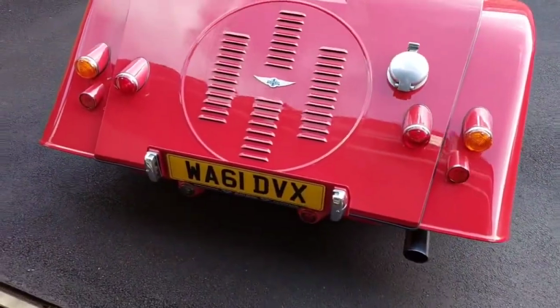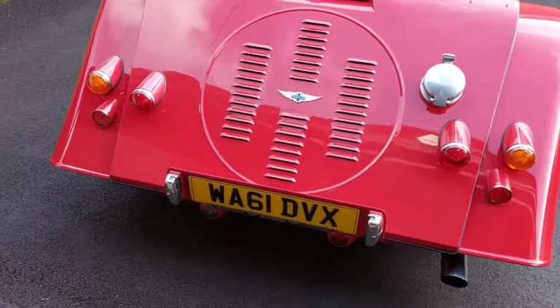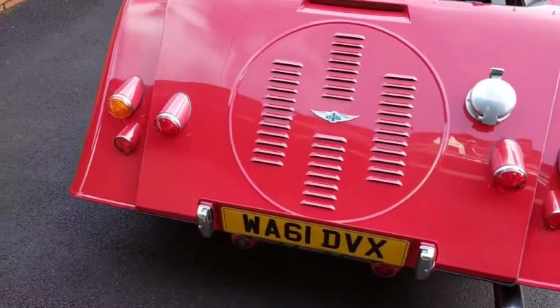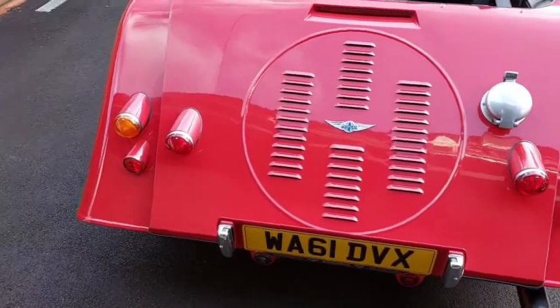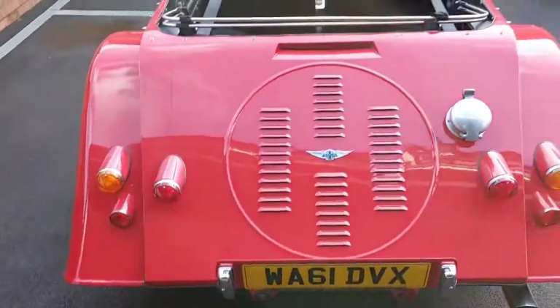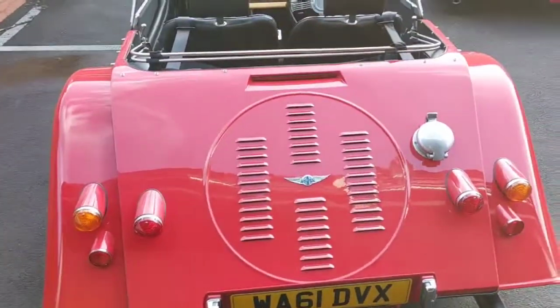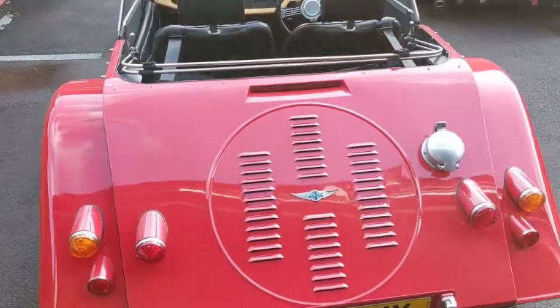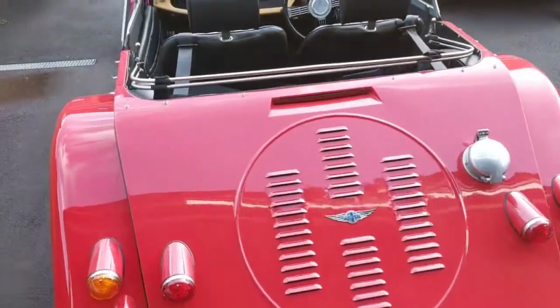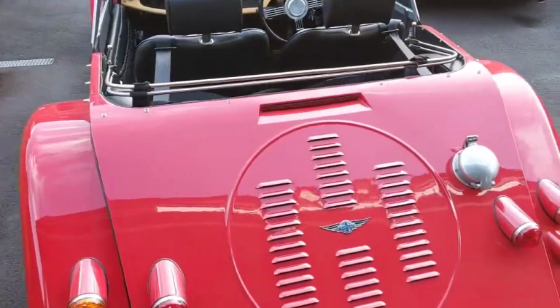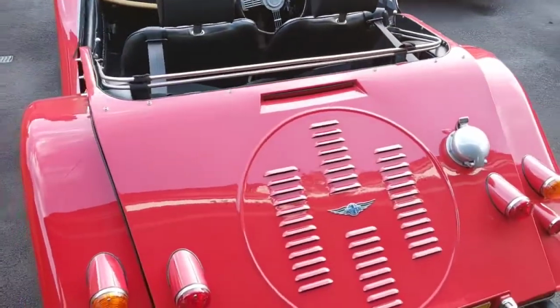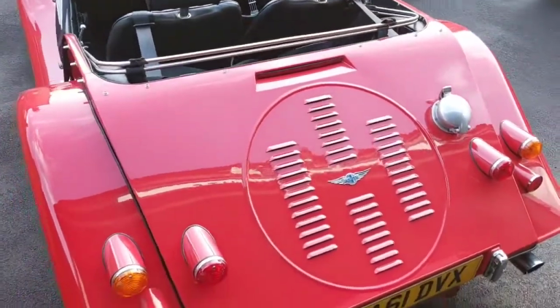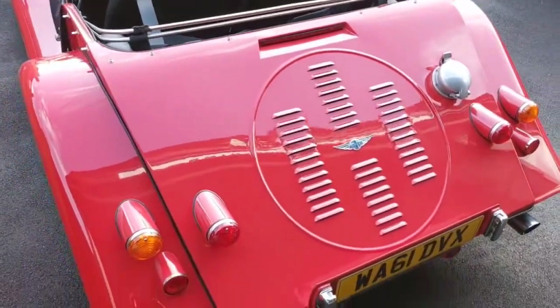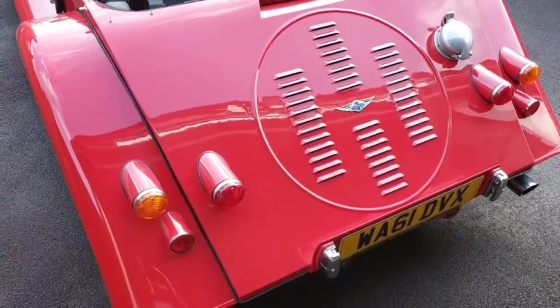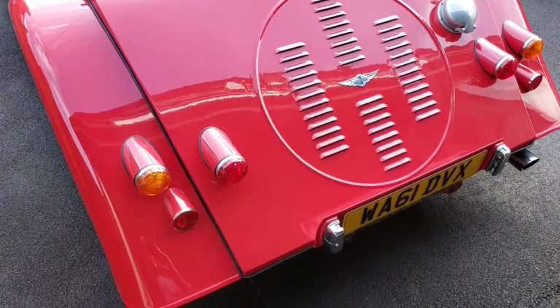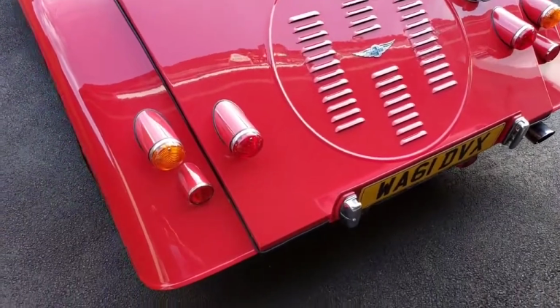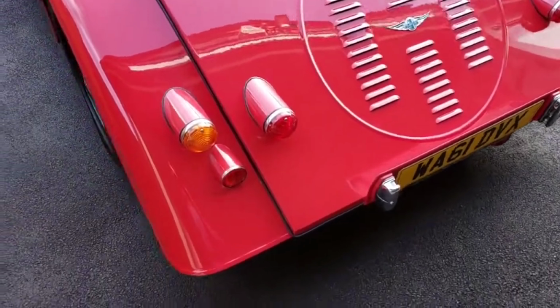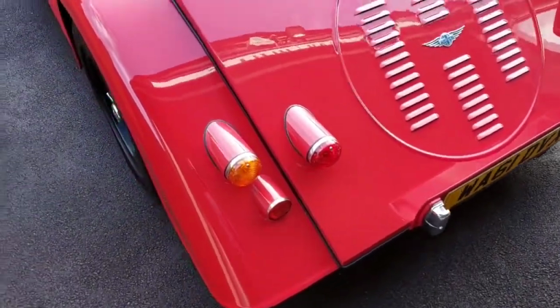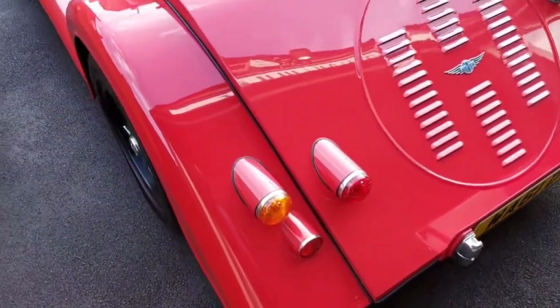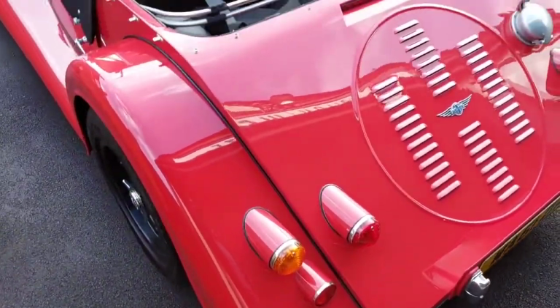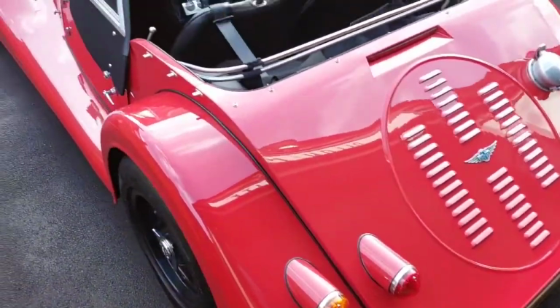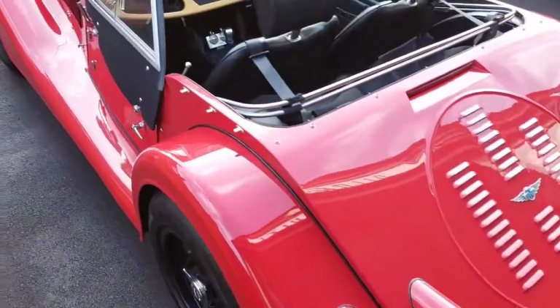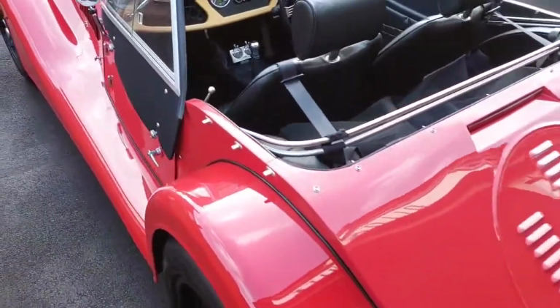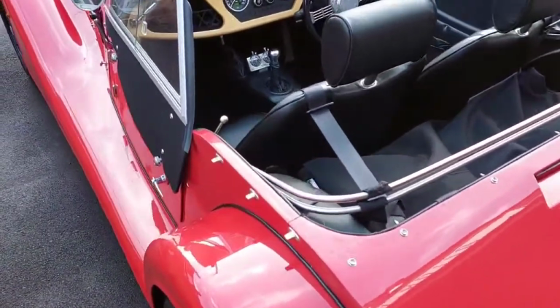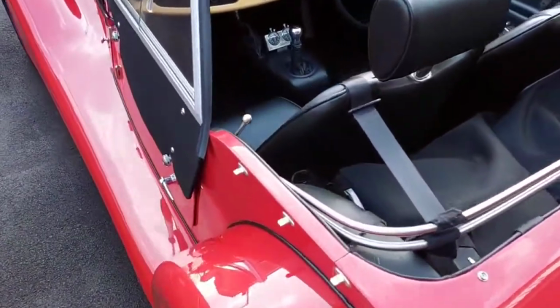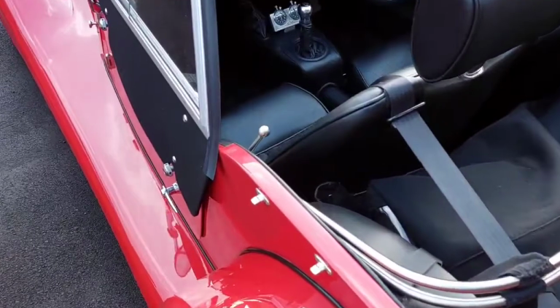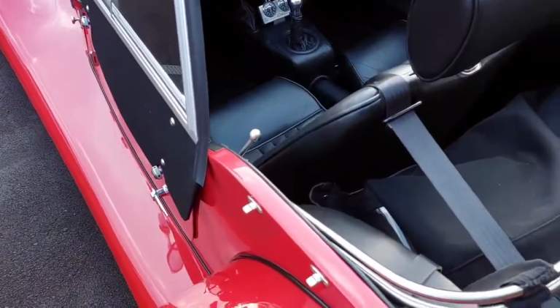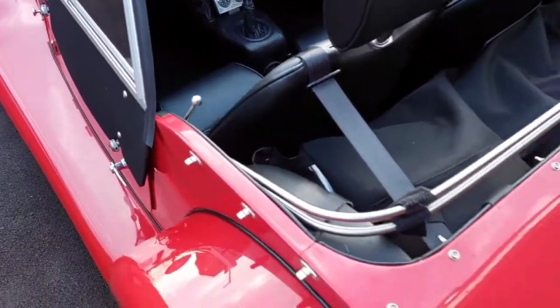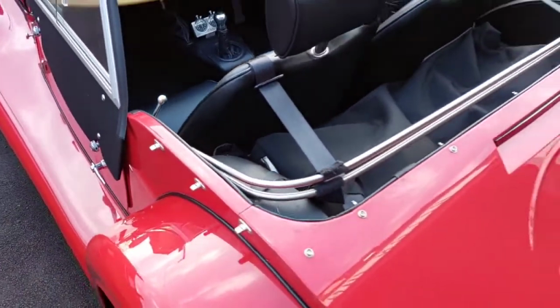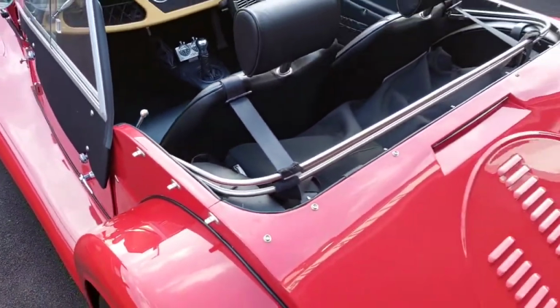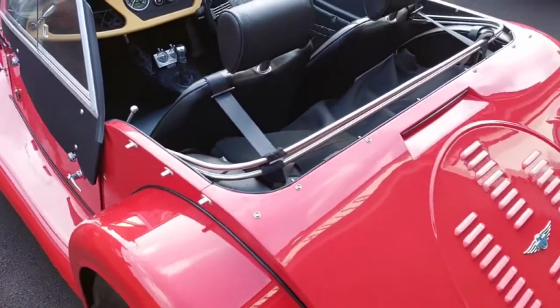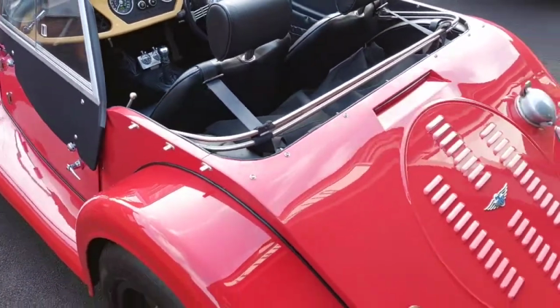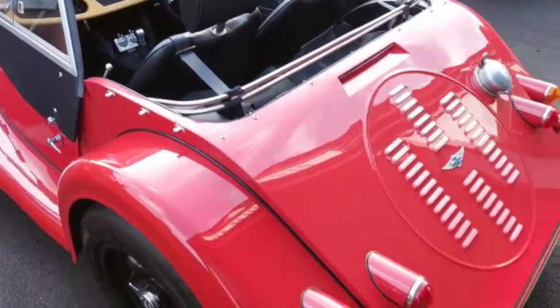Also has no spare wheel, side screens slide into the back of the back panel, so it's actually quite practical. This car also has swivel pins, which makes putting the hood up and down a little bit easier.